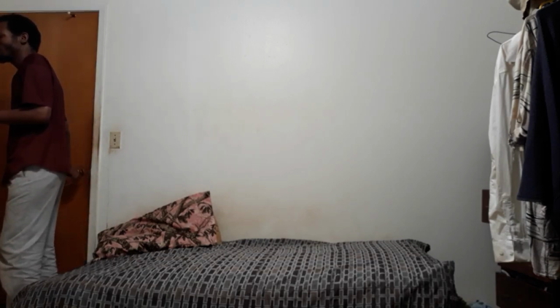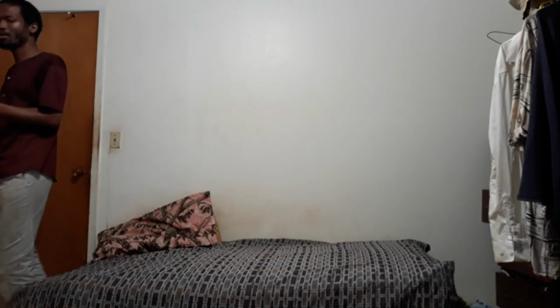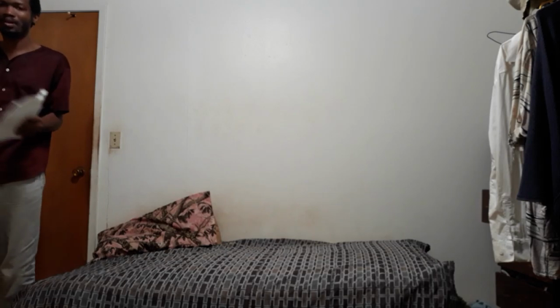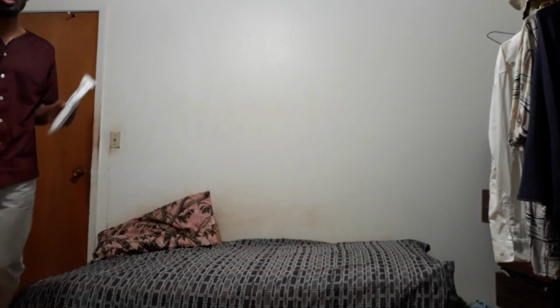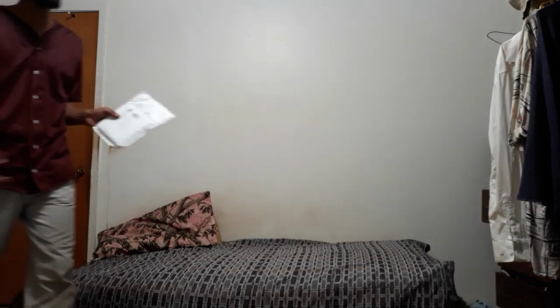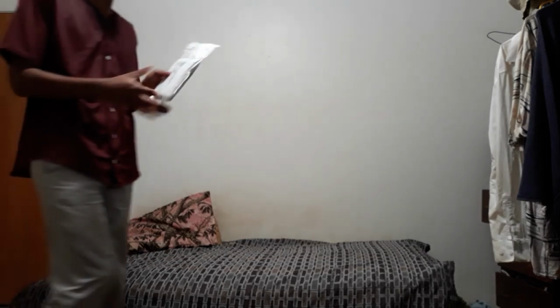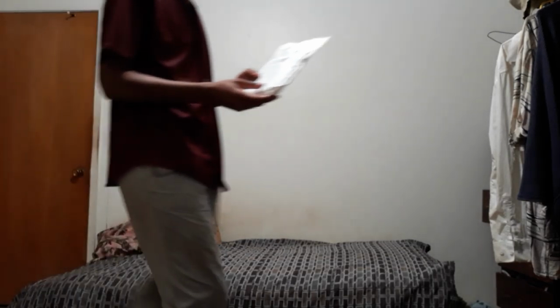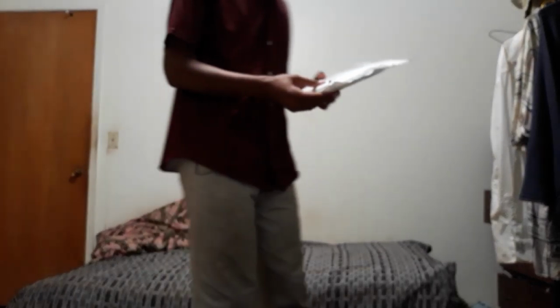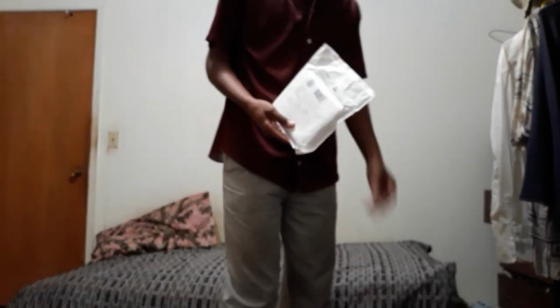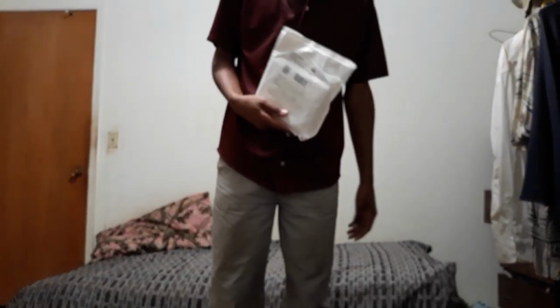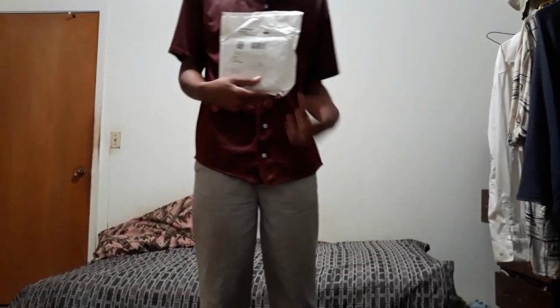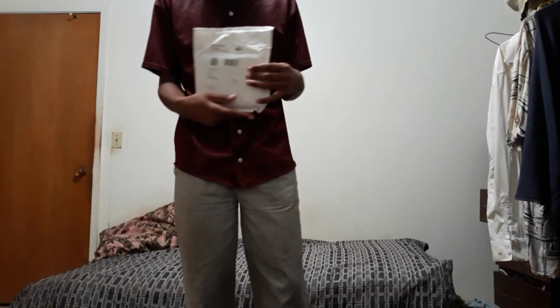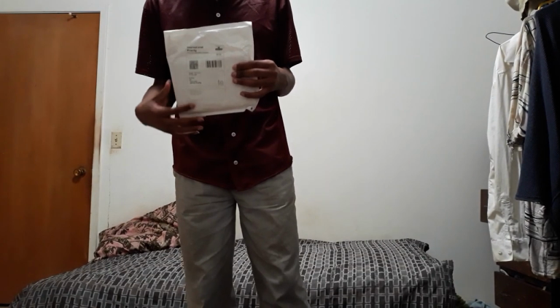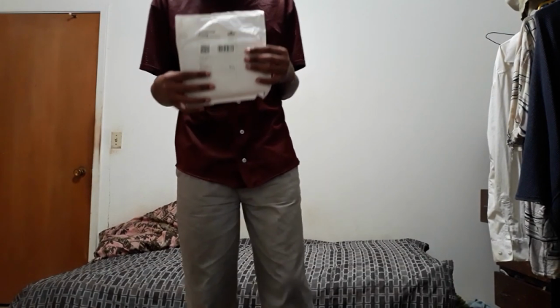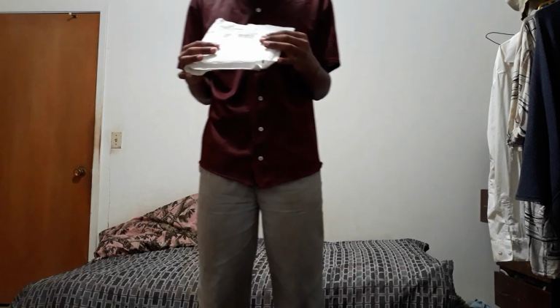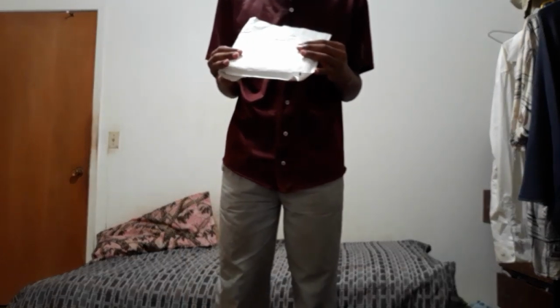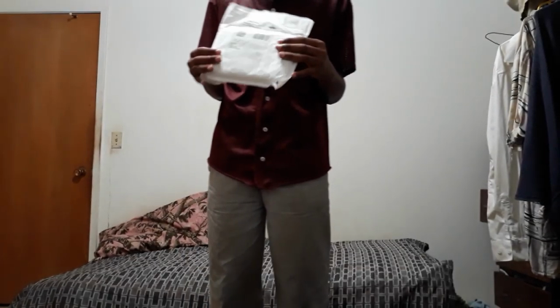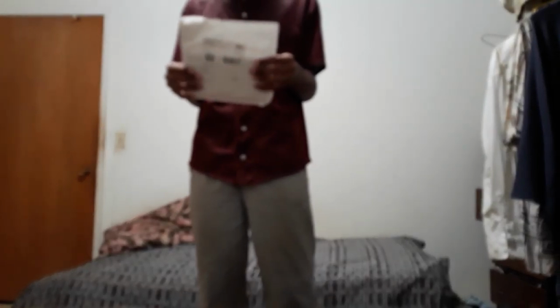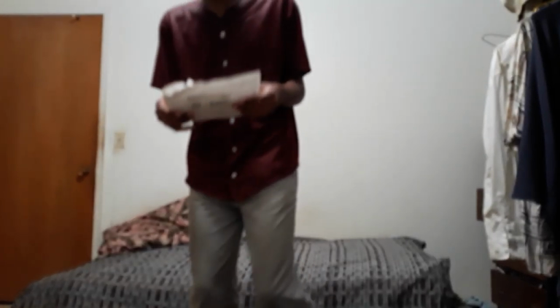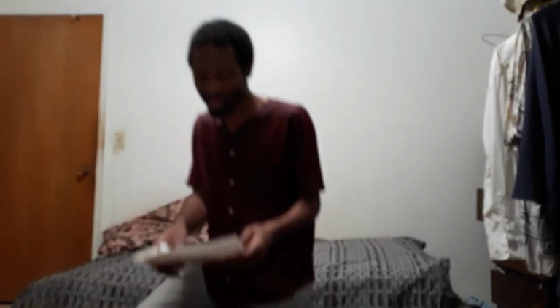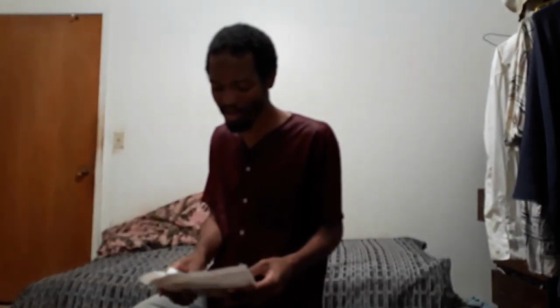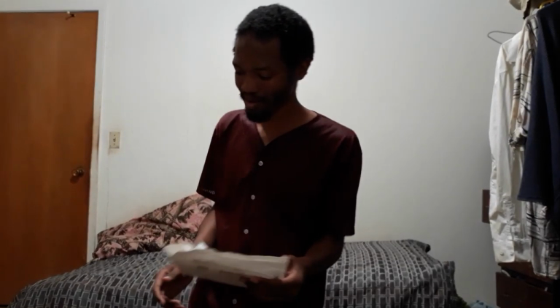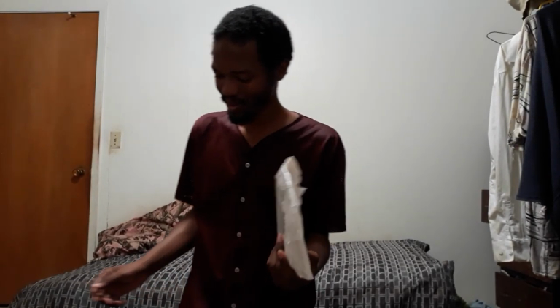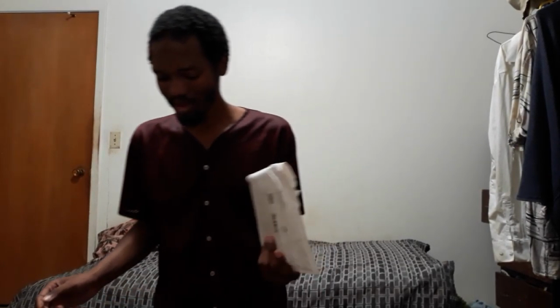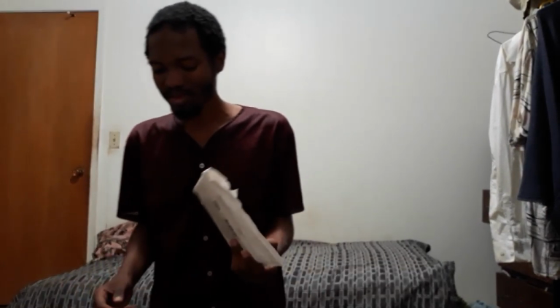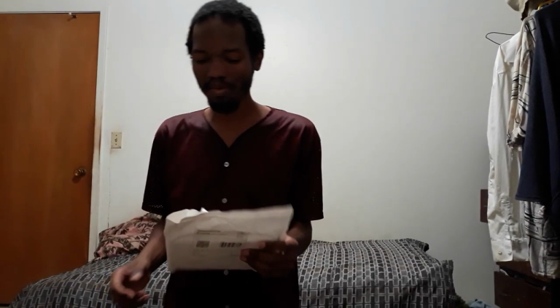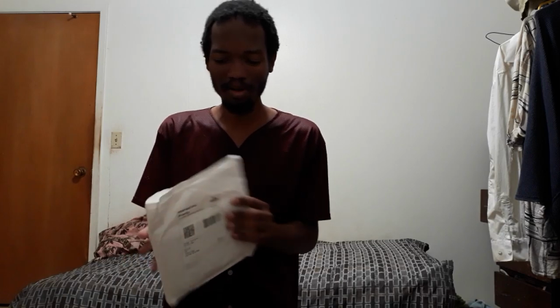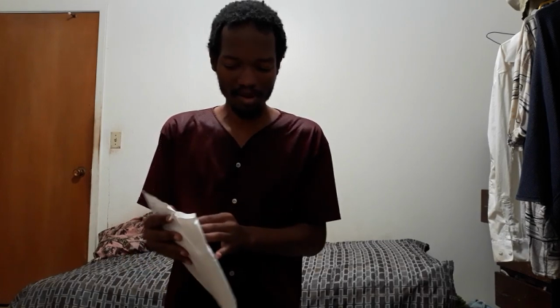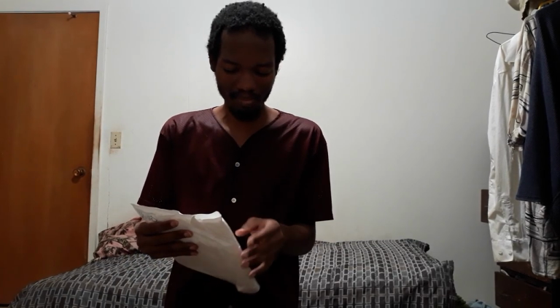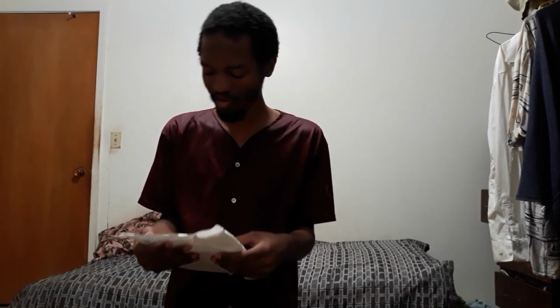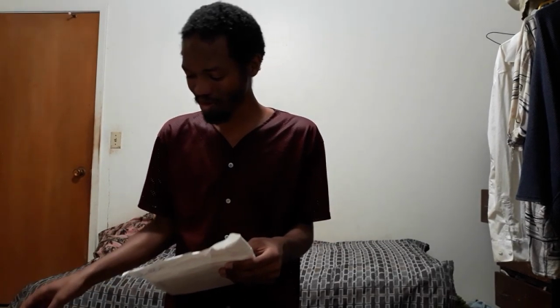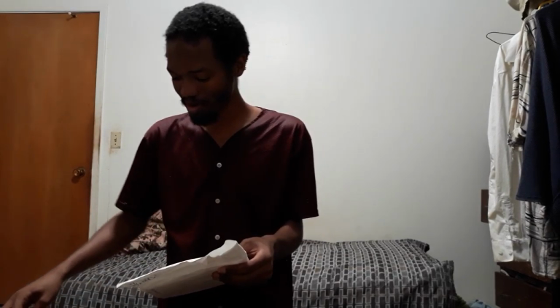Welcome to another unboxing video. It's your boy with another unboxing. It's probably just a manga — The Devil is a Part-Timer volume.